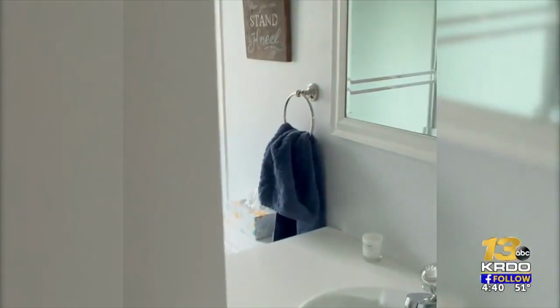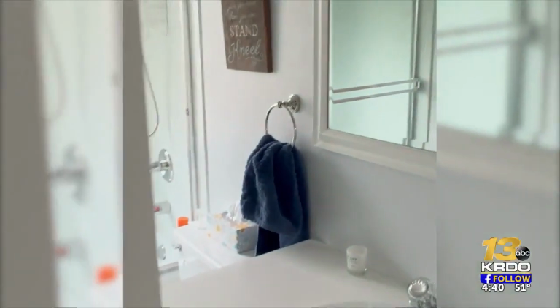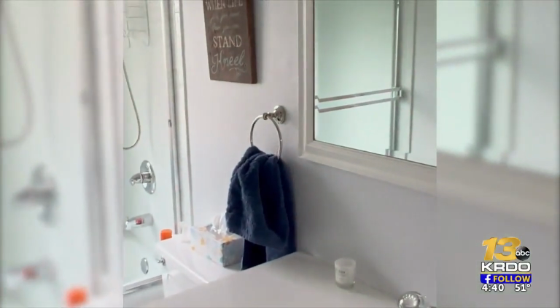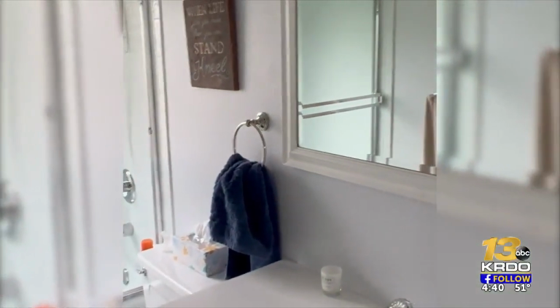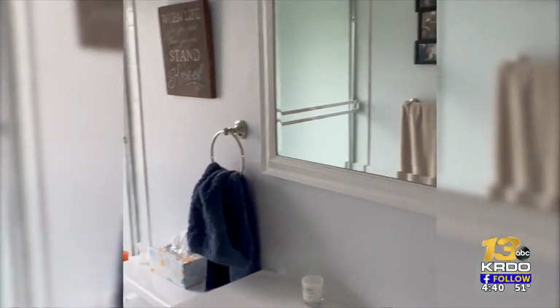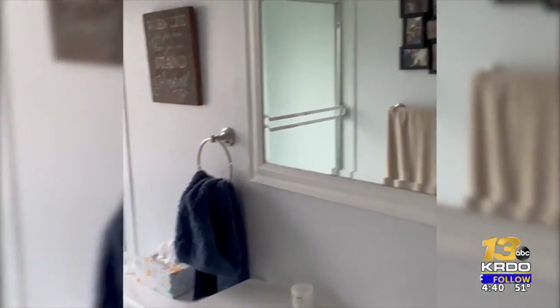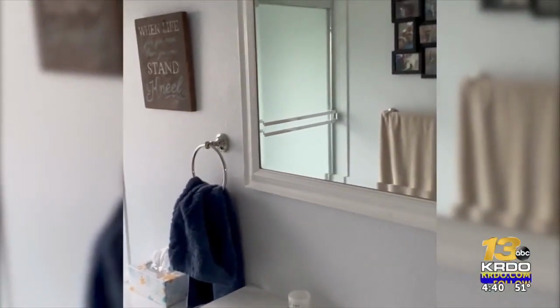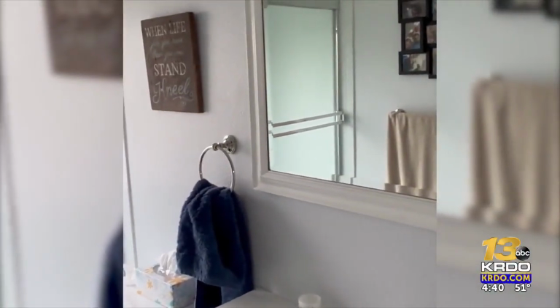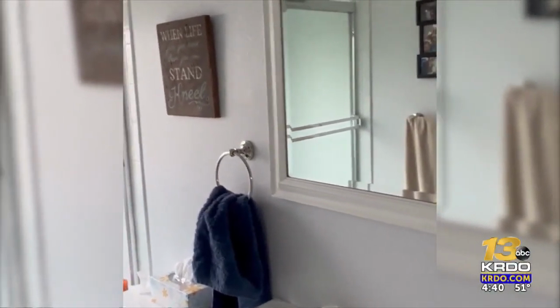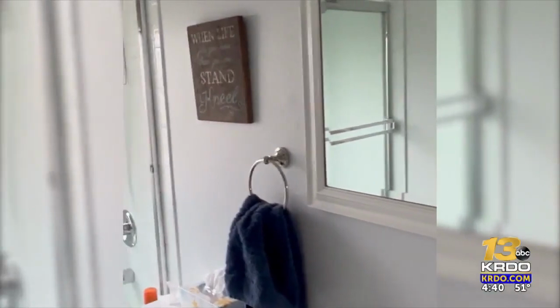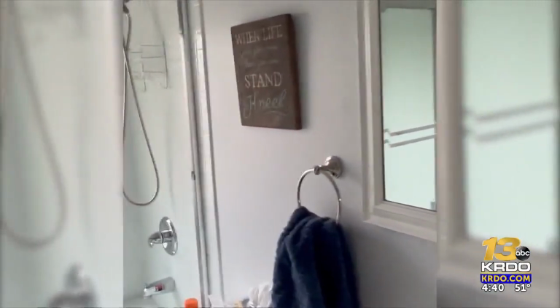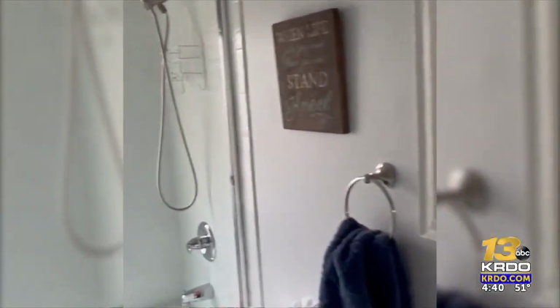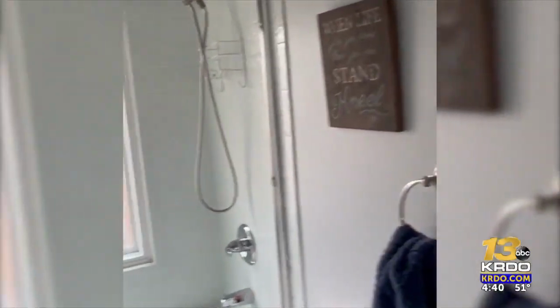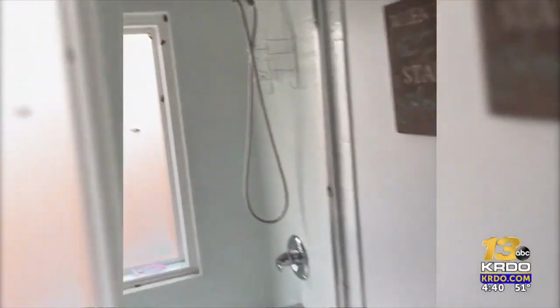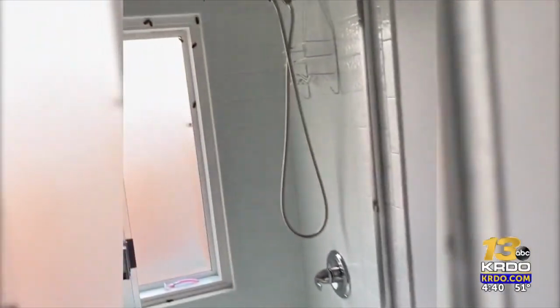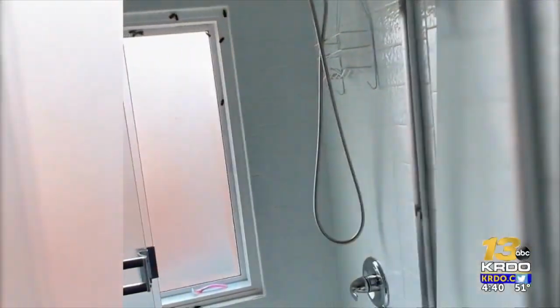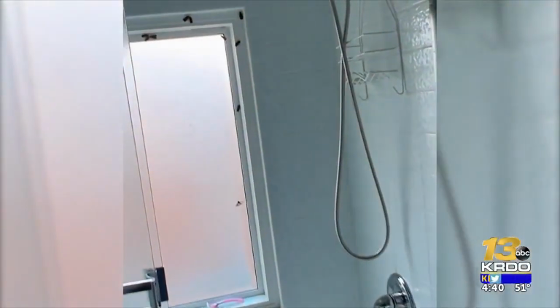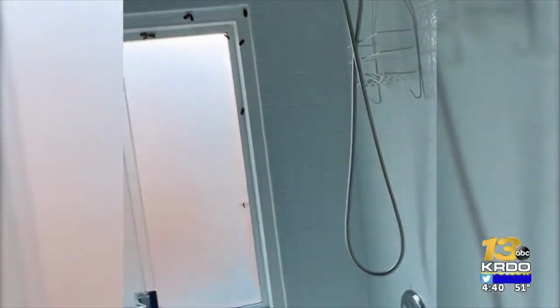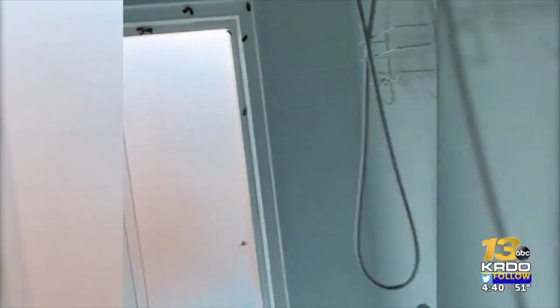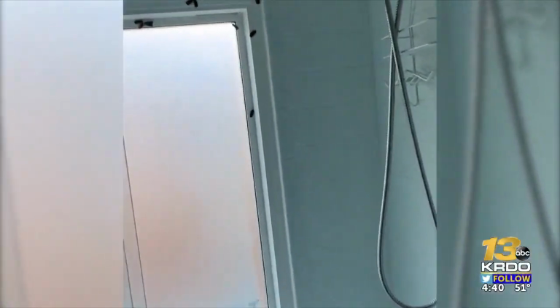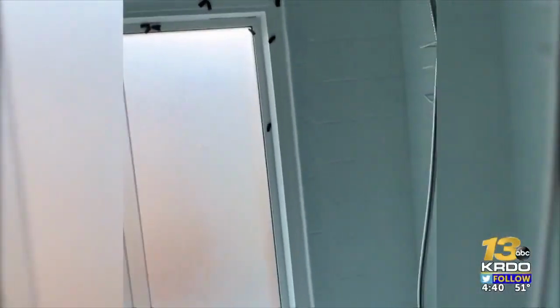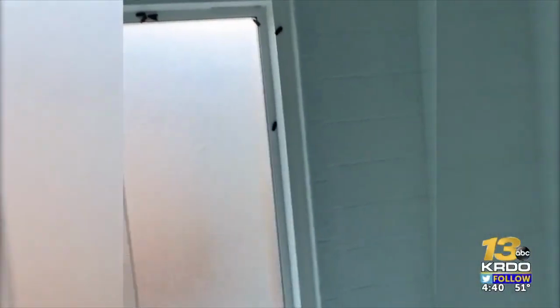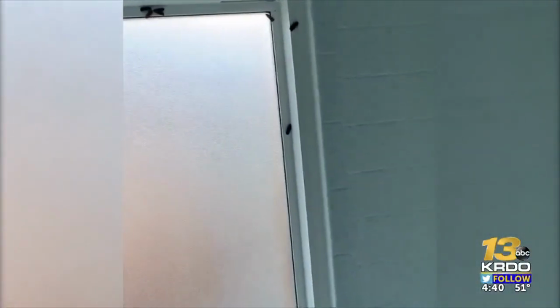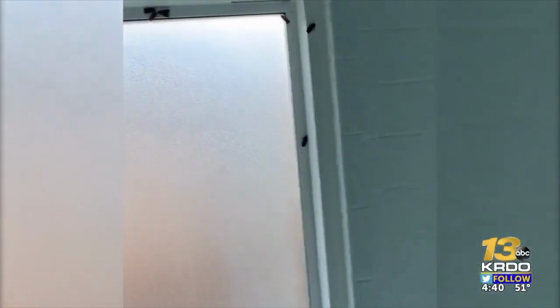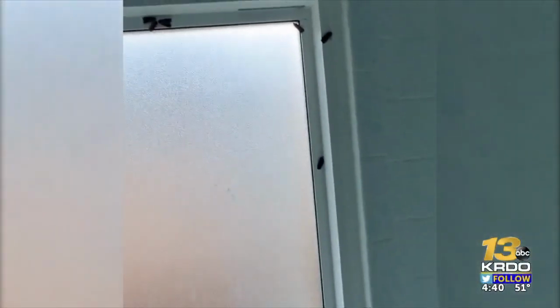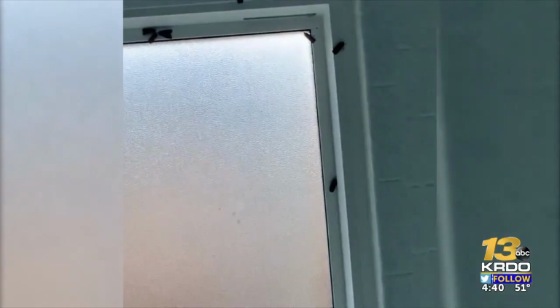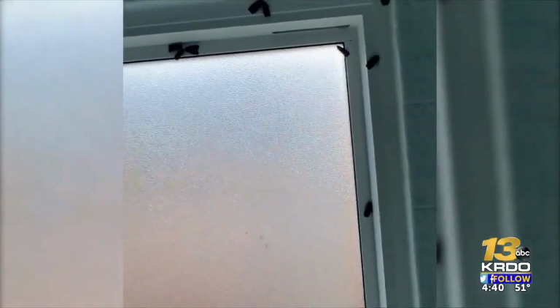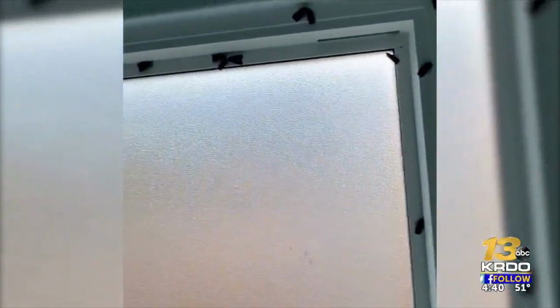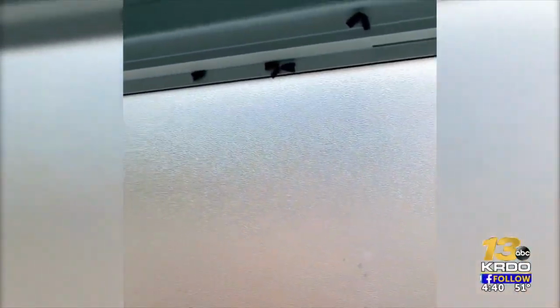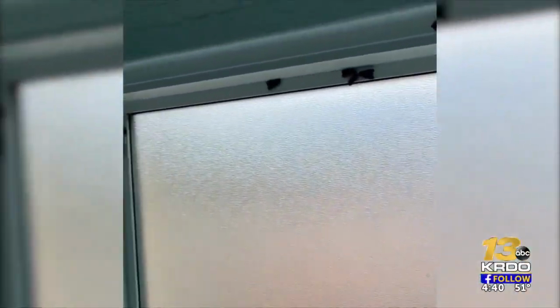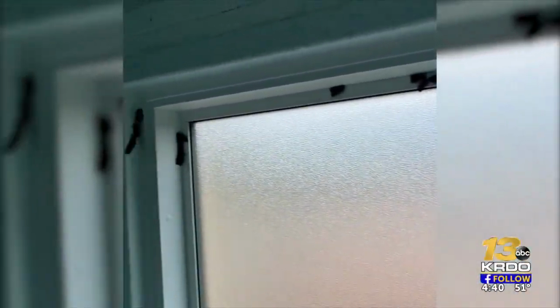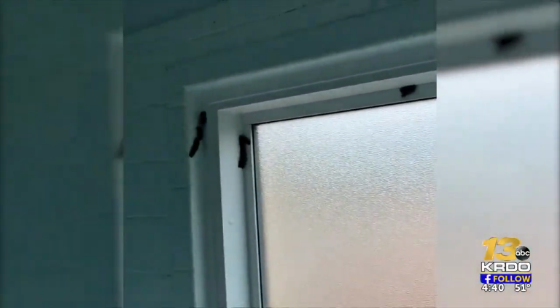Leave the door cracked and the light on overnight, and see what happens to the Miller moth population in my house. And if they're already inside?